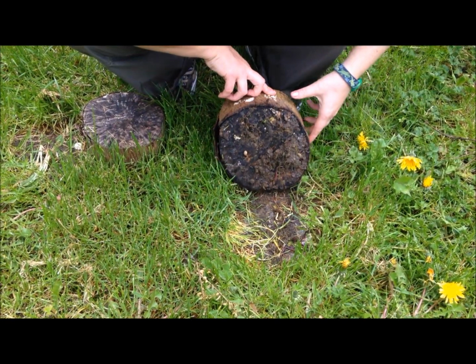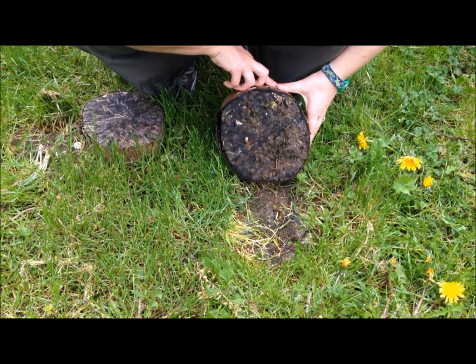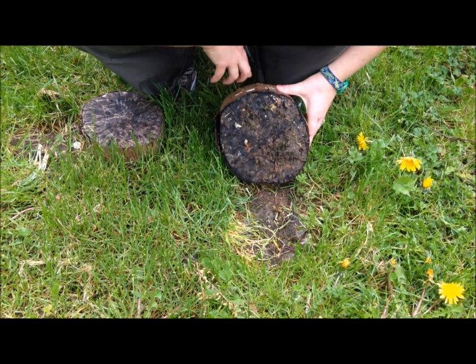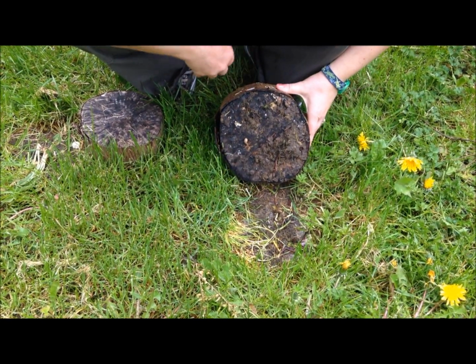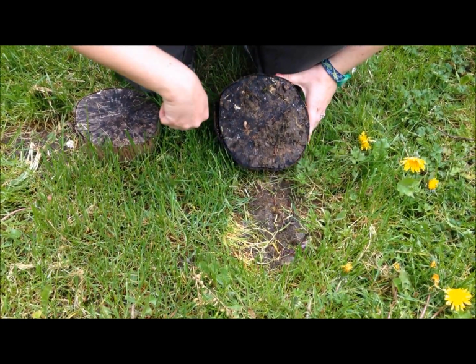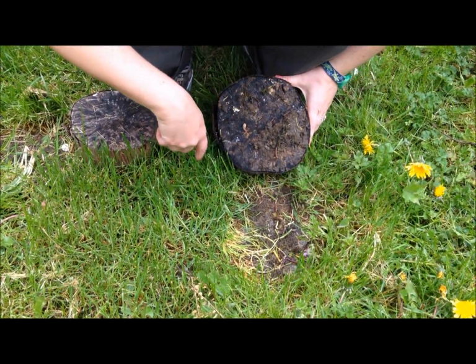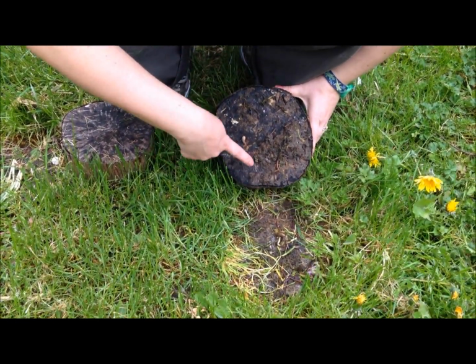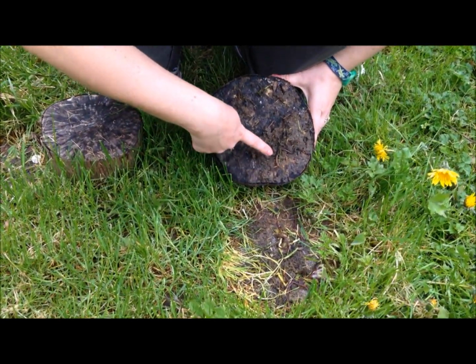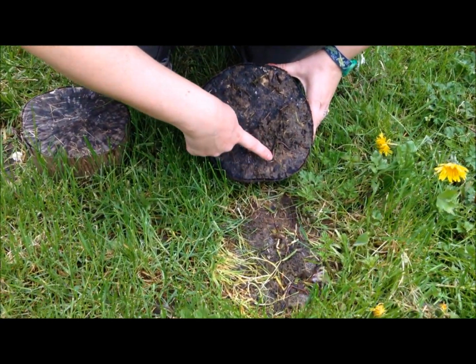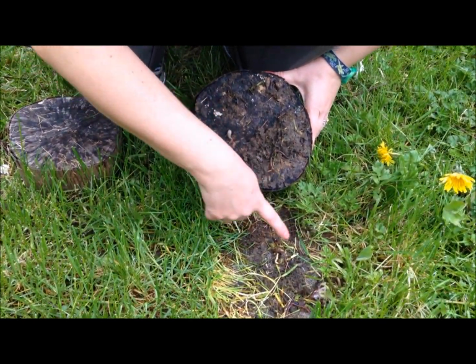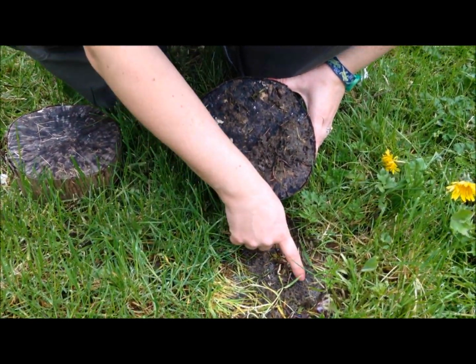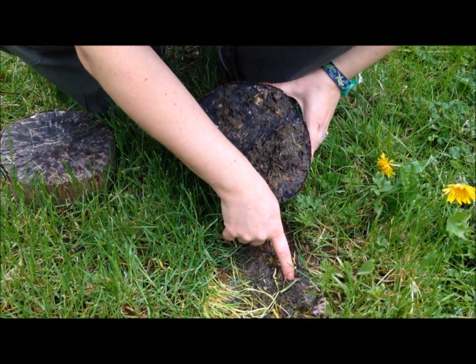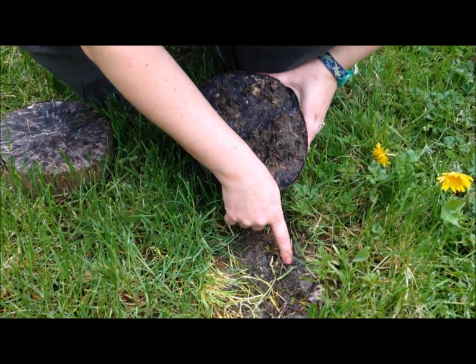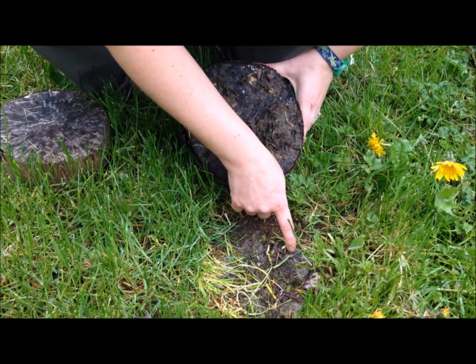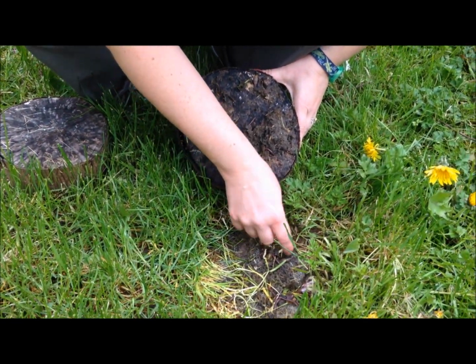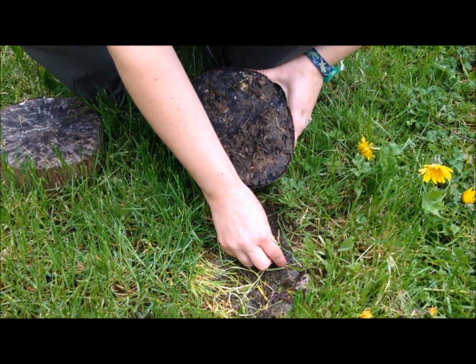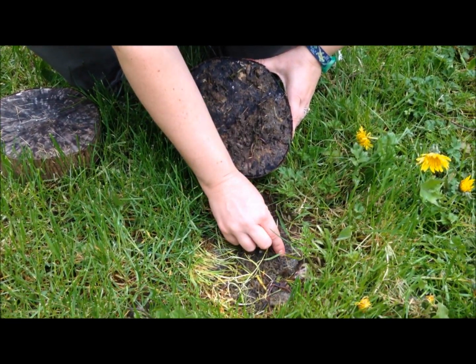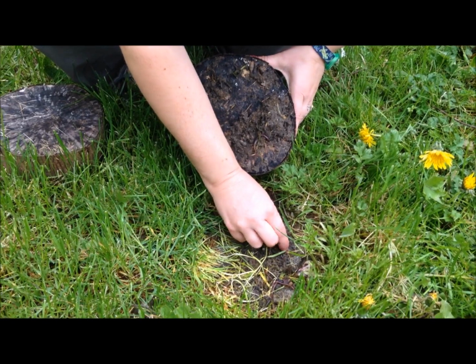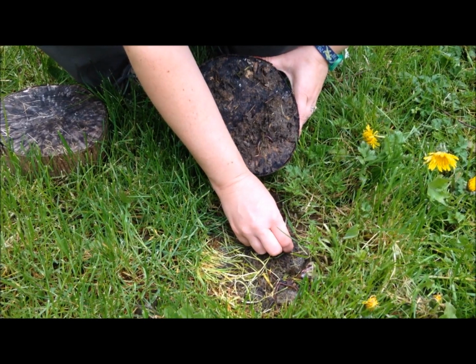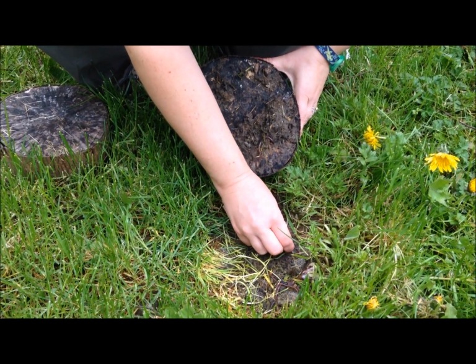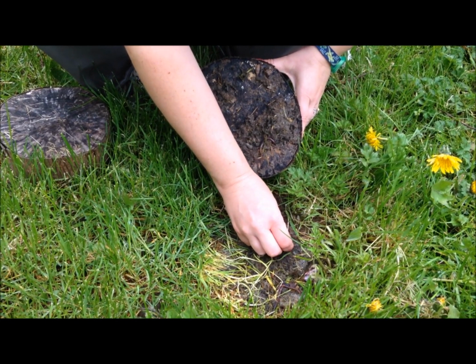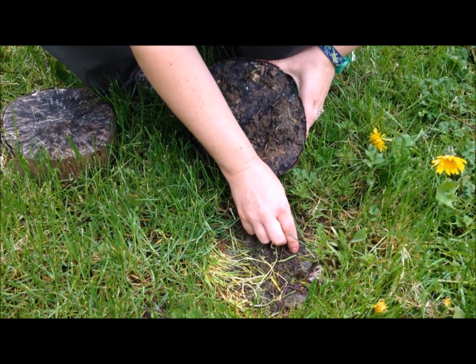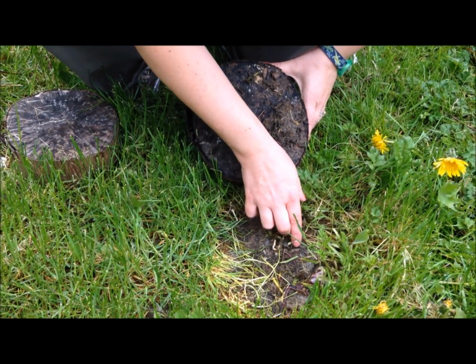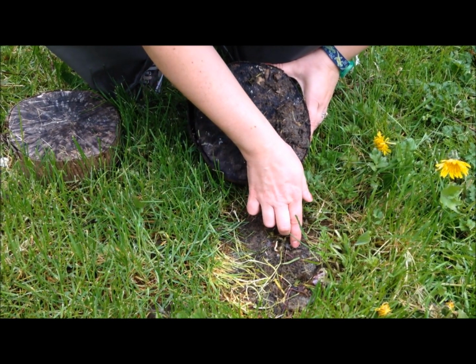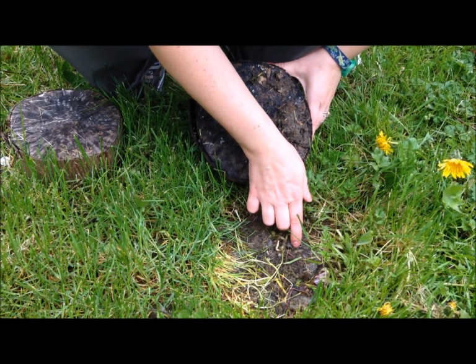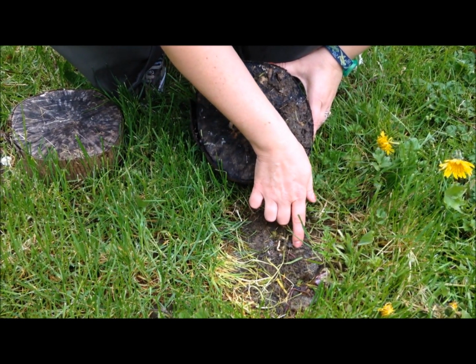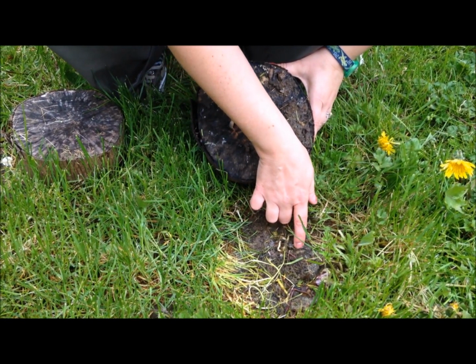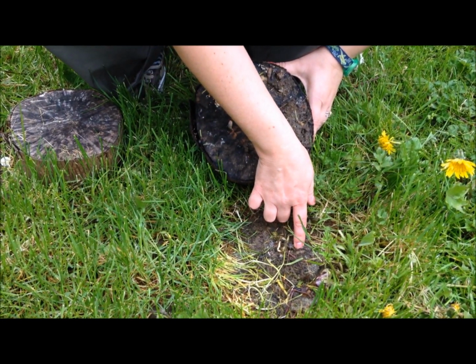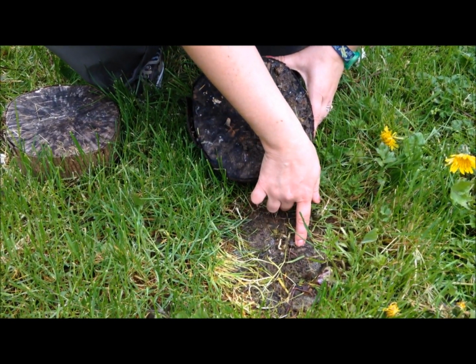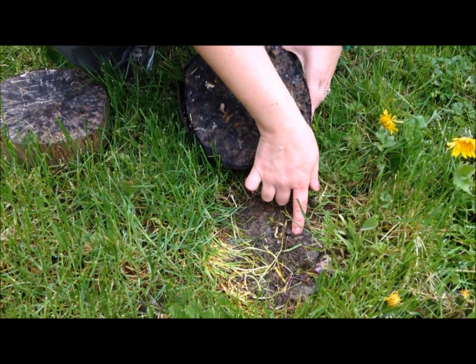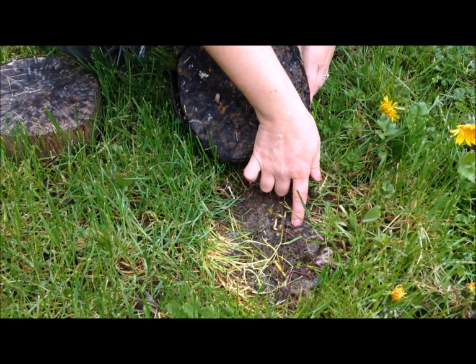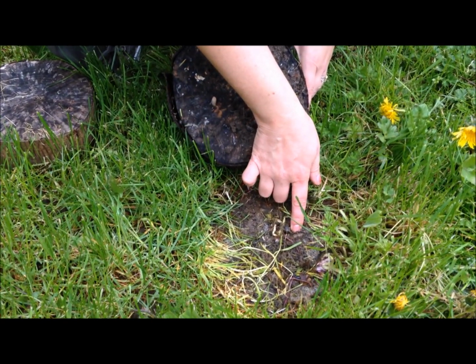We've got lots more under here. So we've got some worms. I'm not going to dig them out, but there's a beetle grub there.